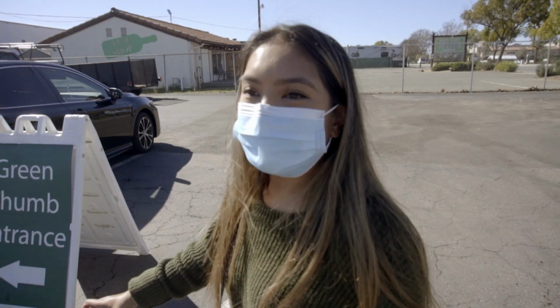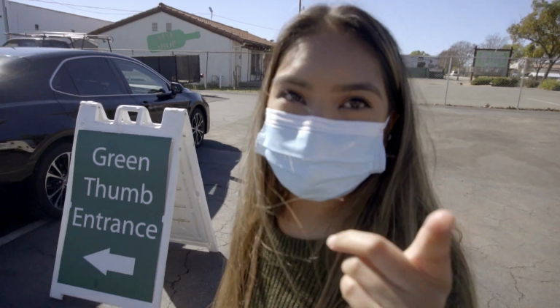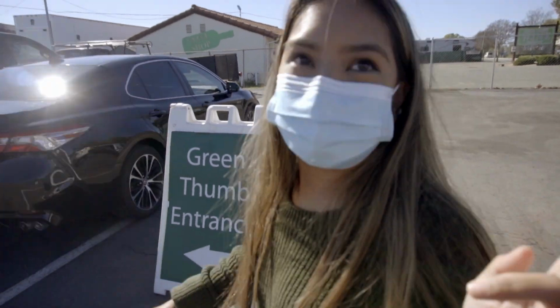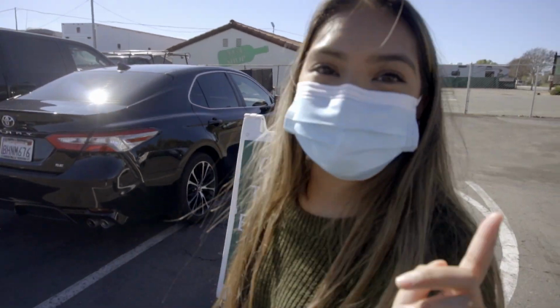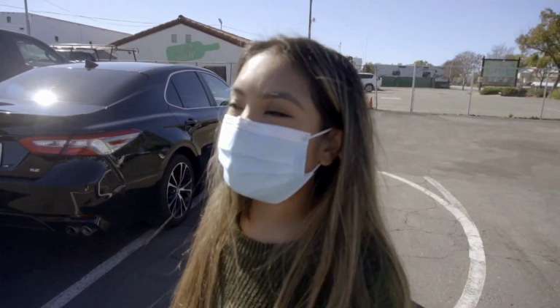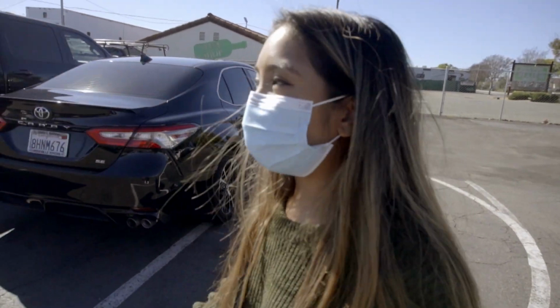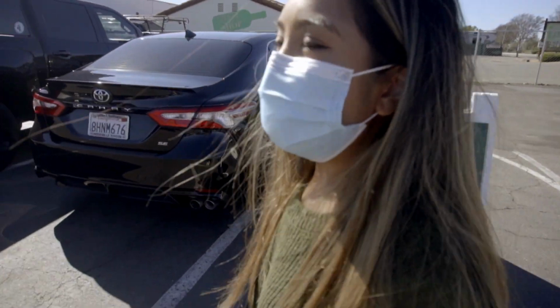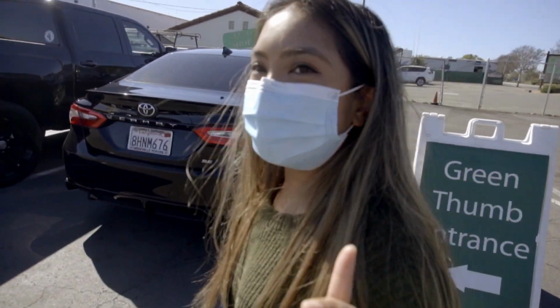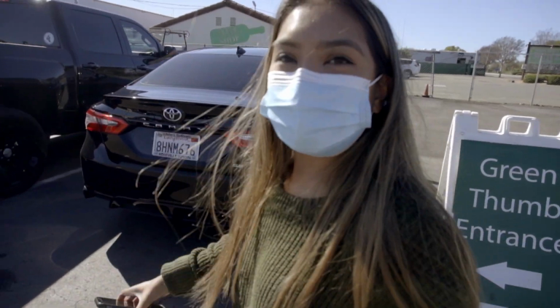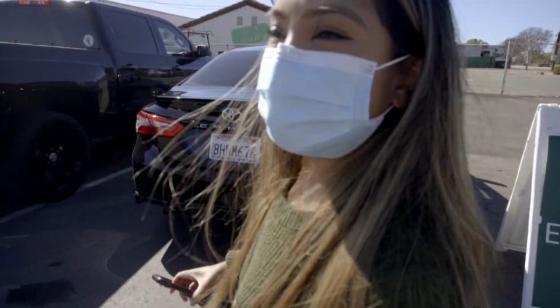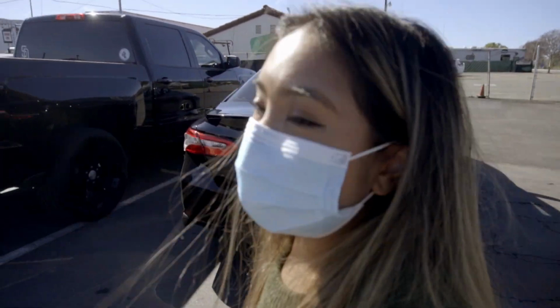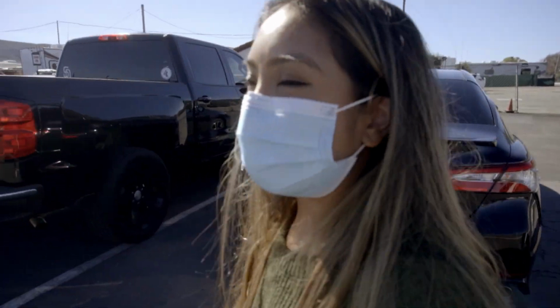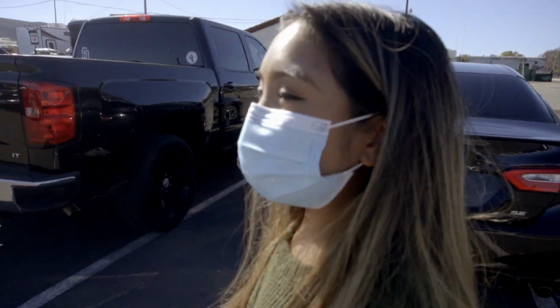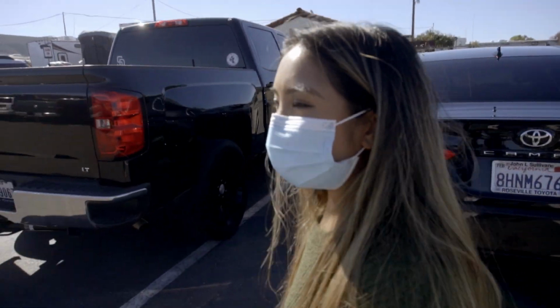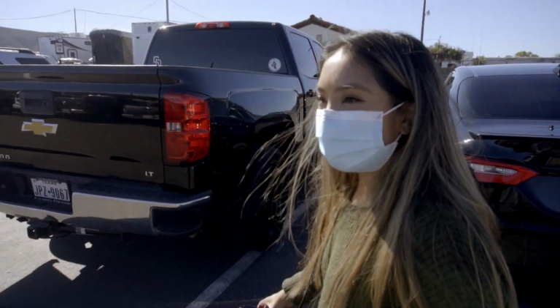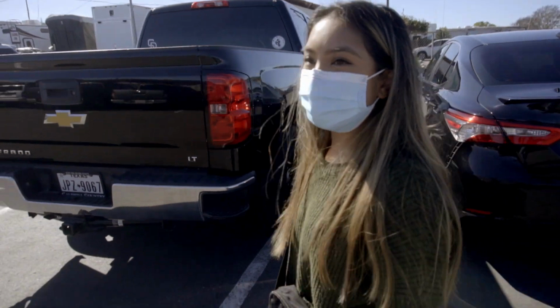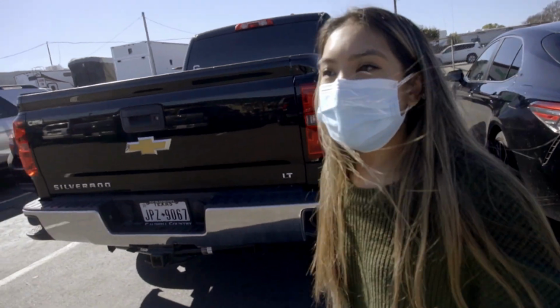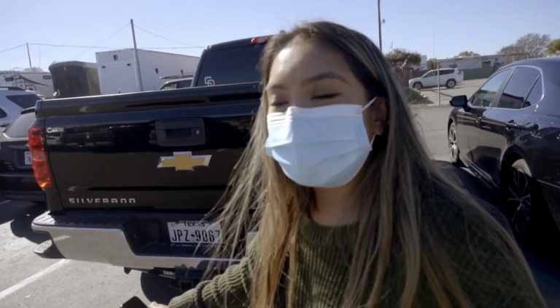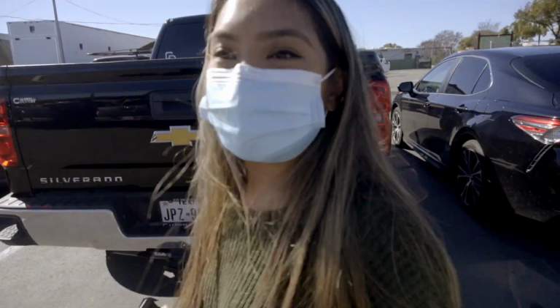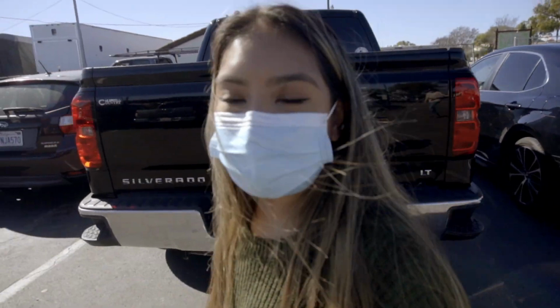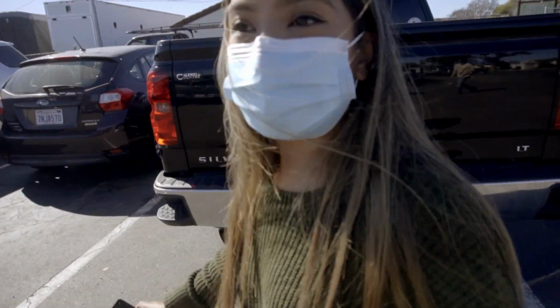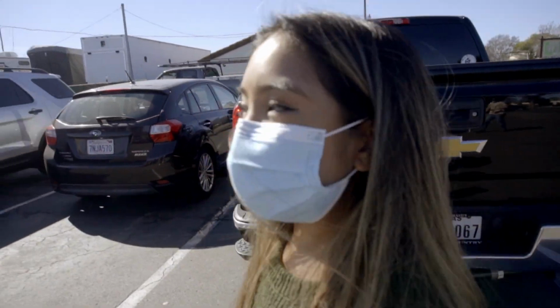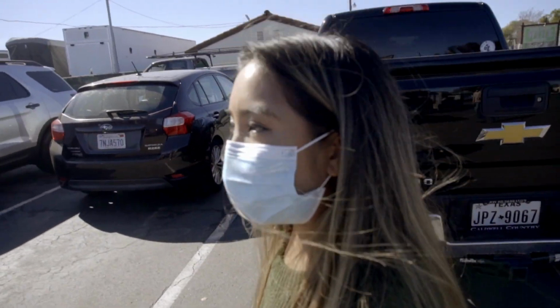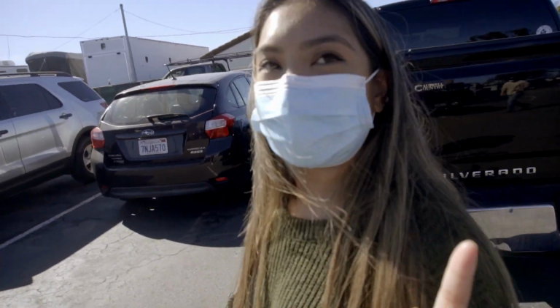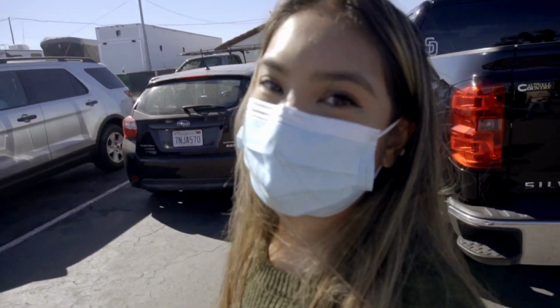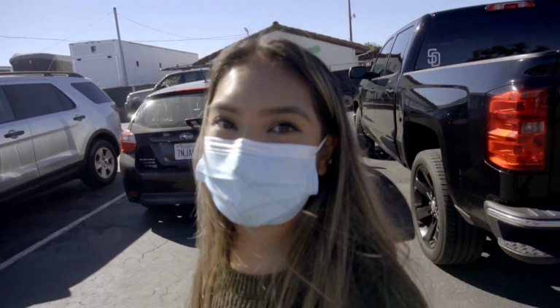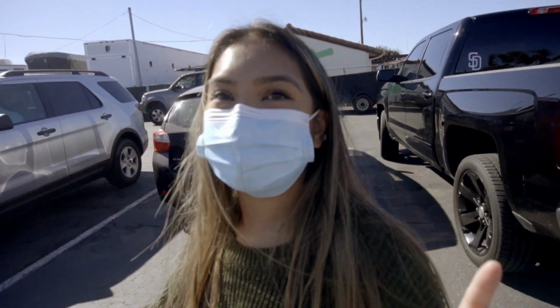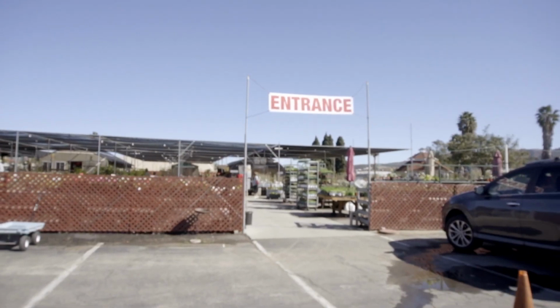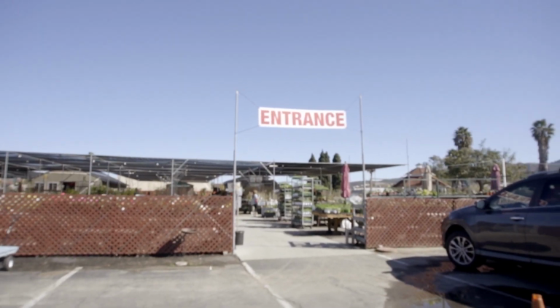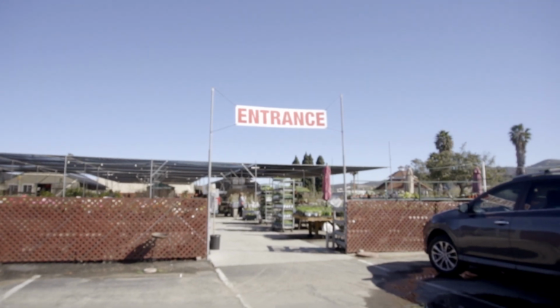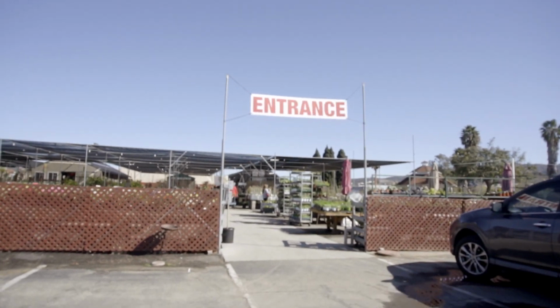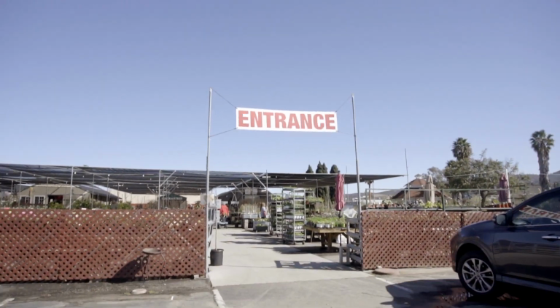Hi plant friends! Today we are at Green Thumb Nursery in San Marcos, California, and this is our first time coming here so I'm excited to check out the plants. This is the entrance.